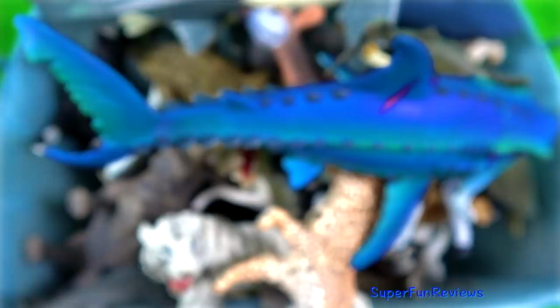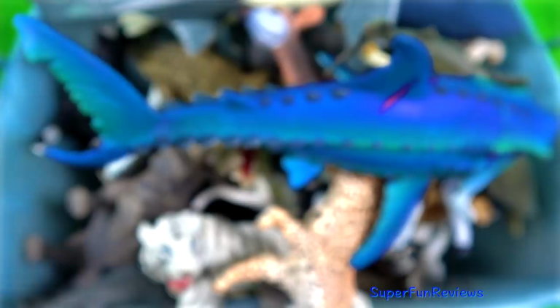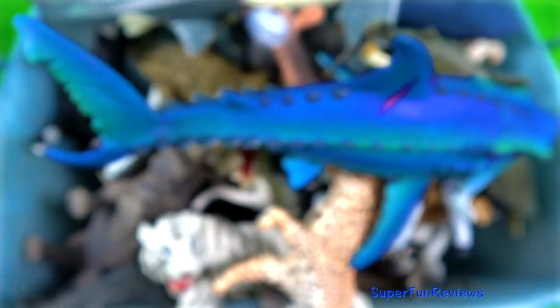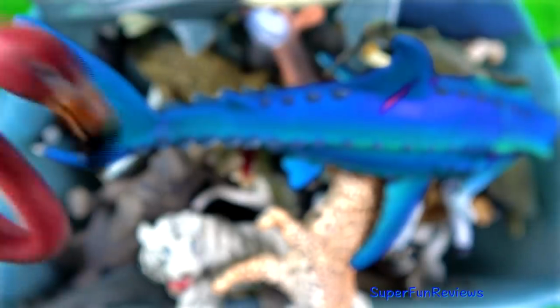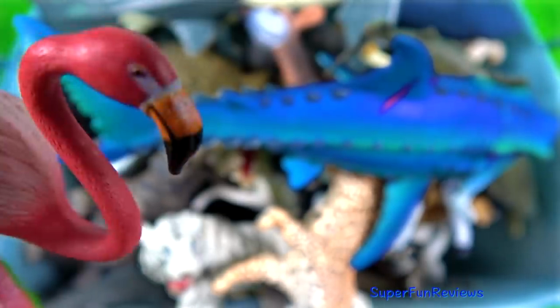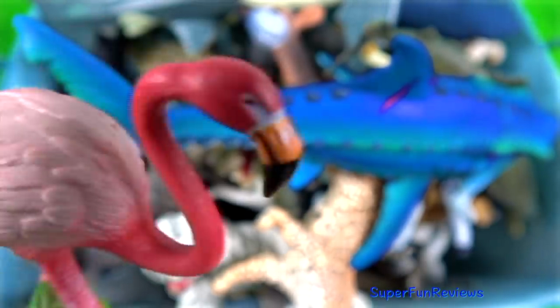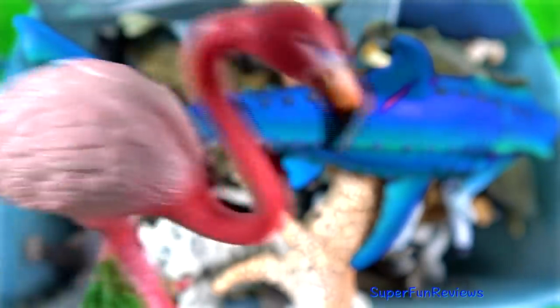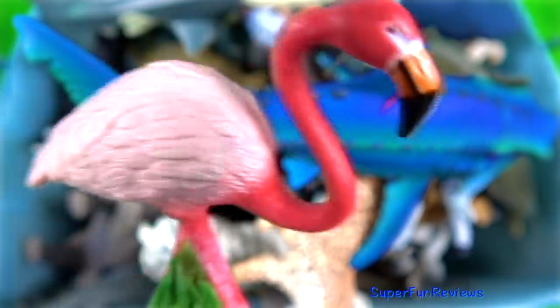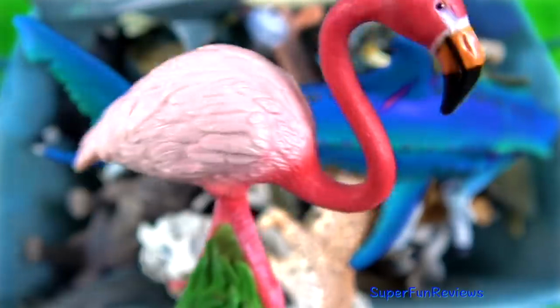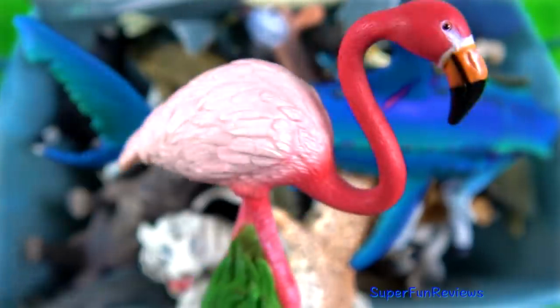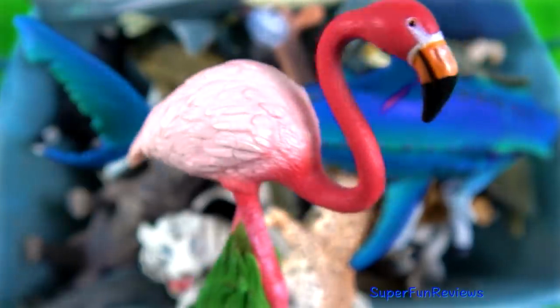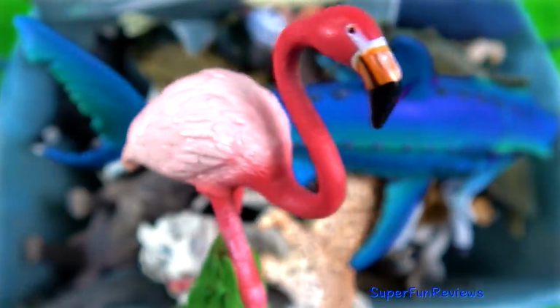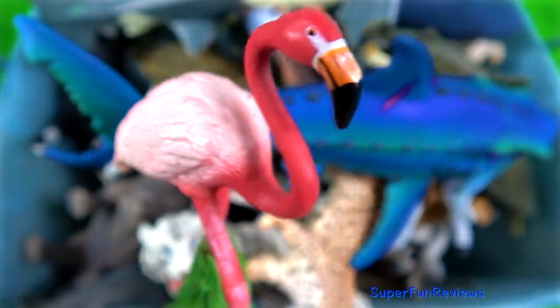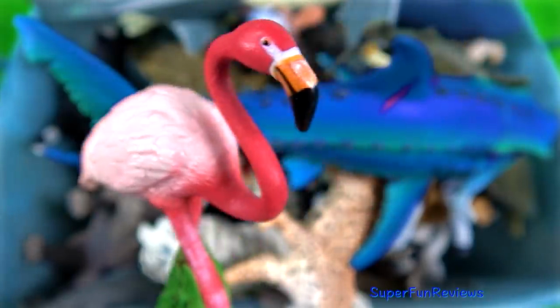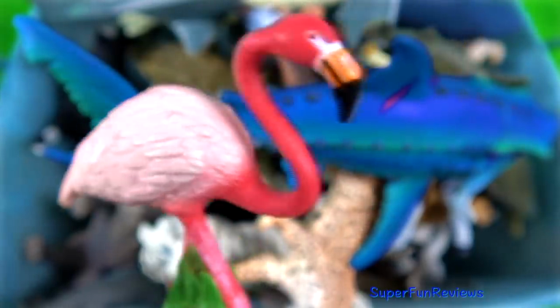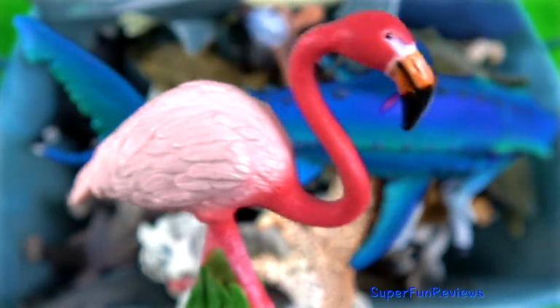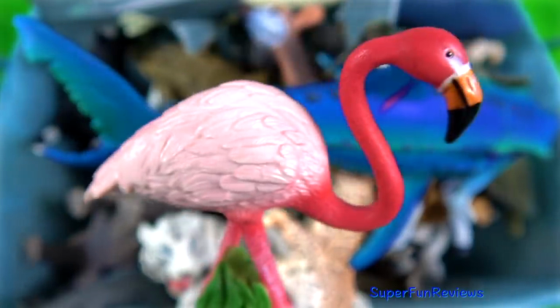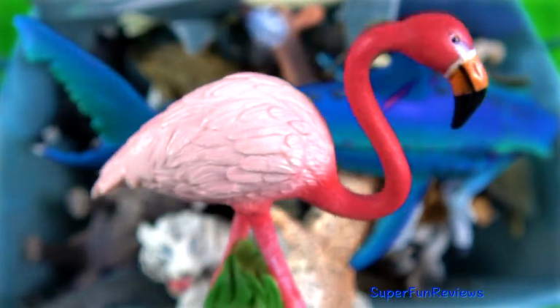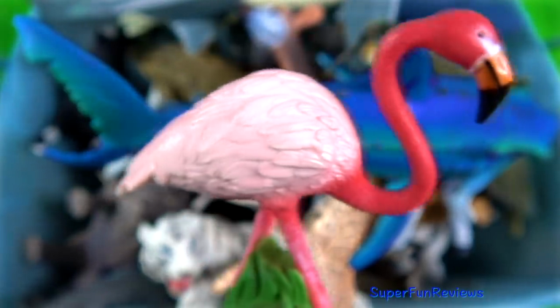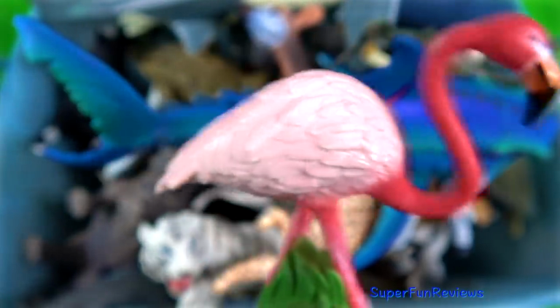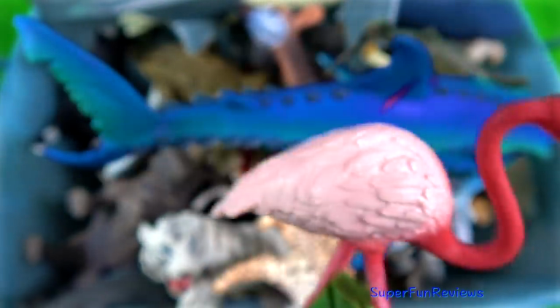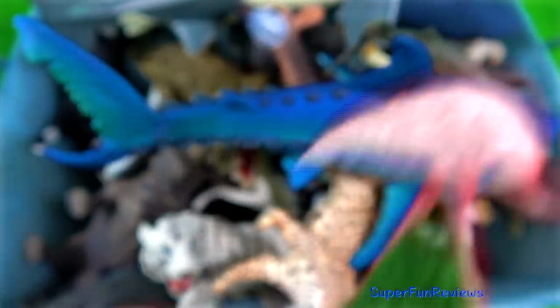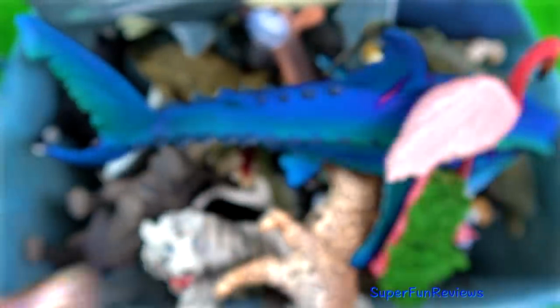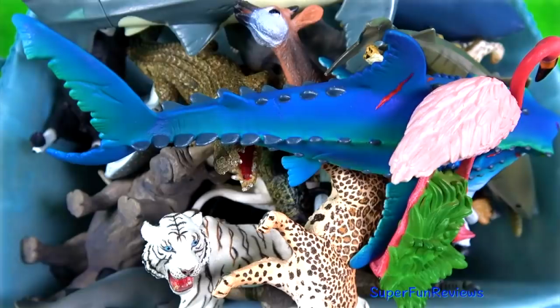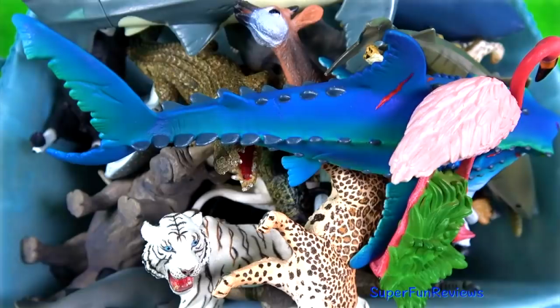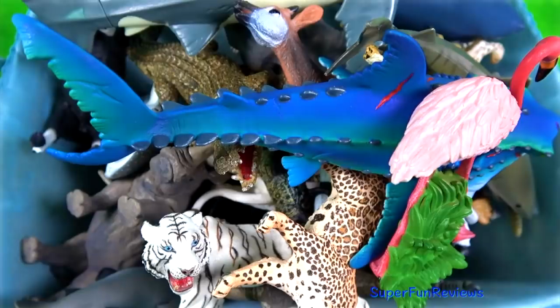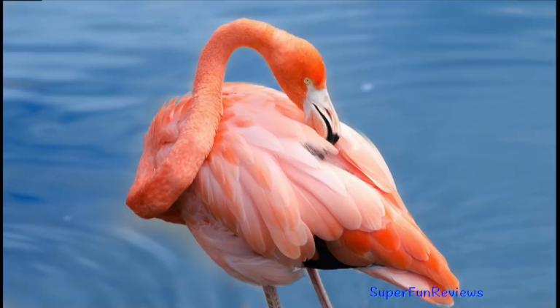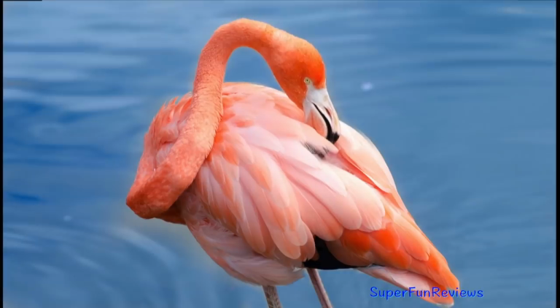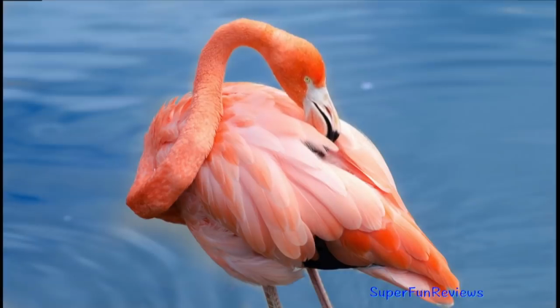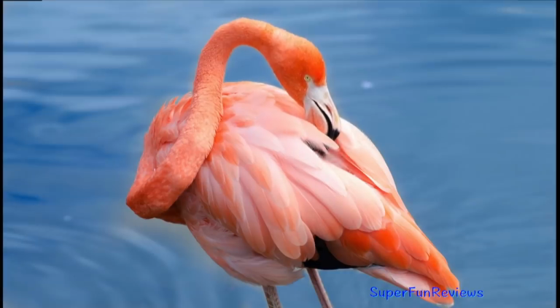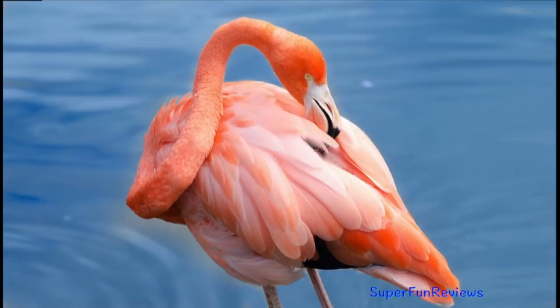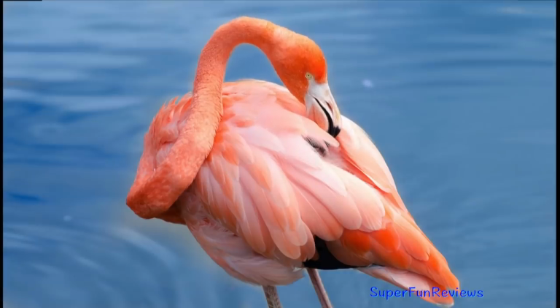The pink flamingo. There are six species of tall pink wading birds with thick downturned bills.